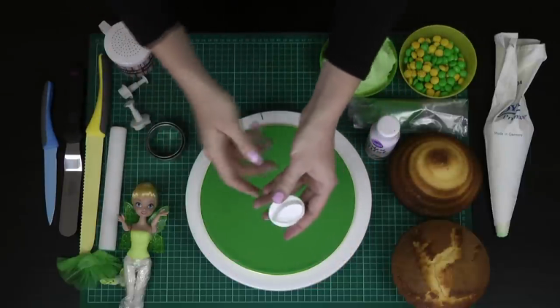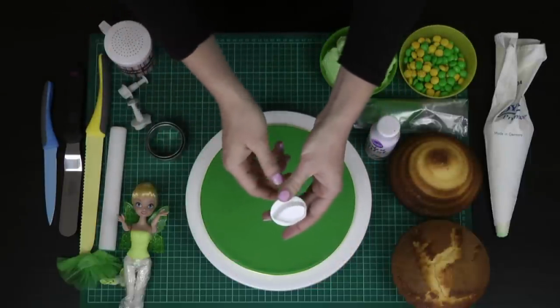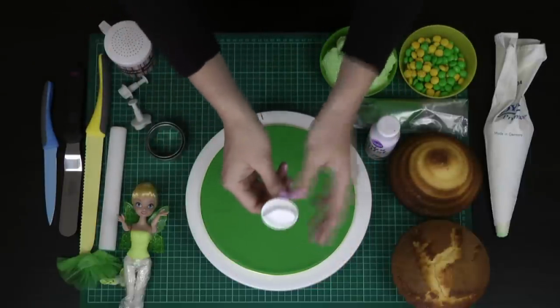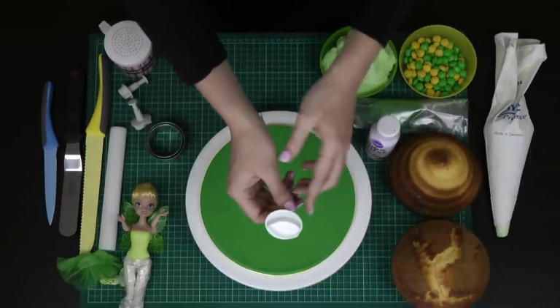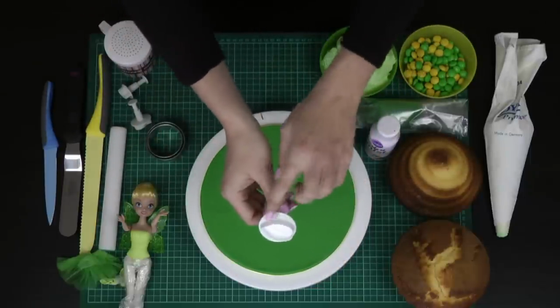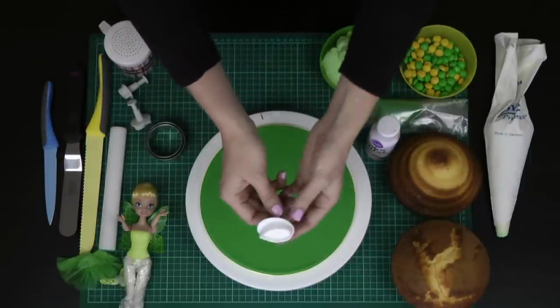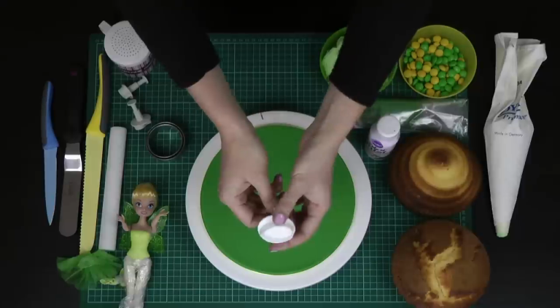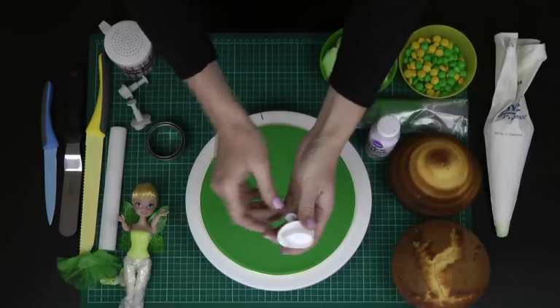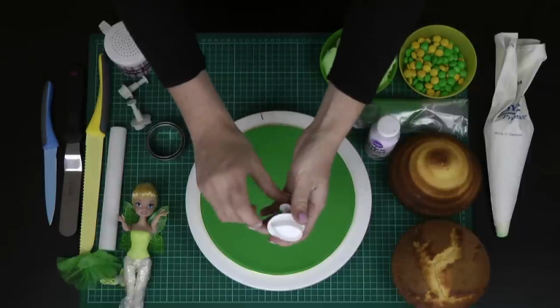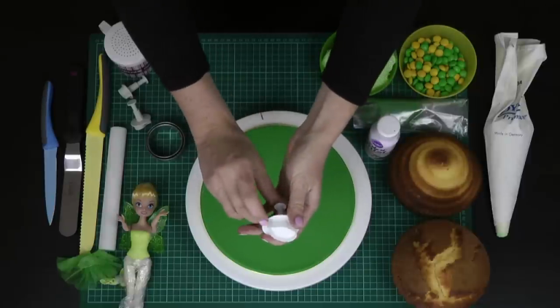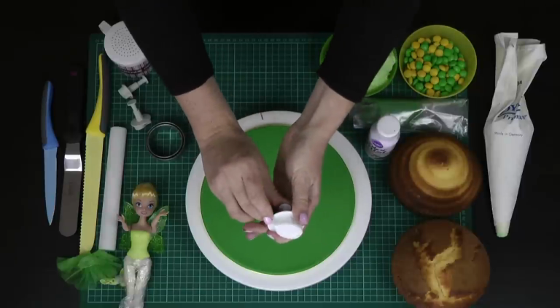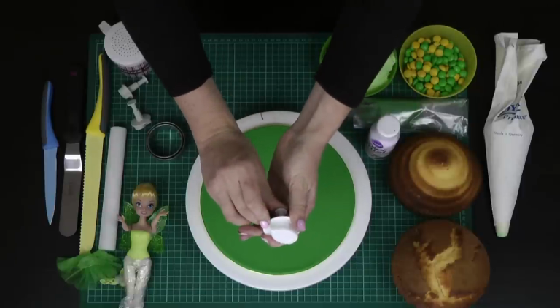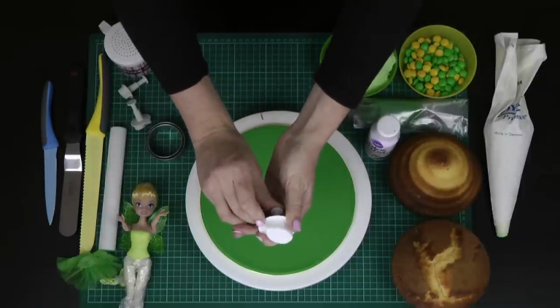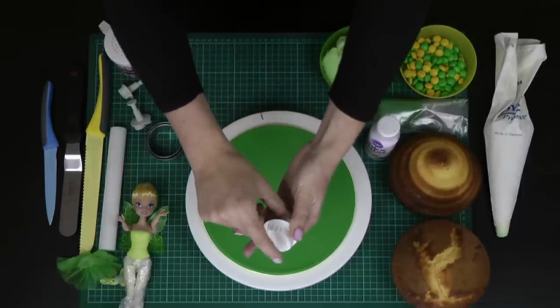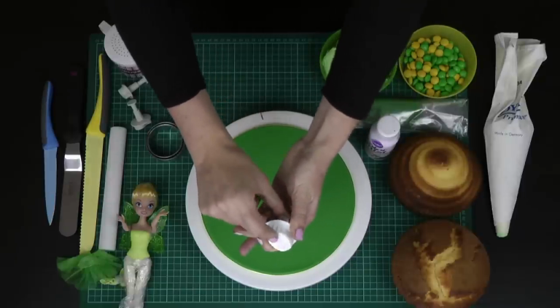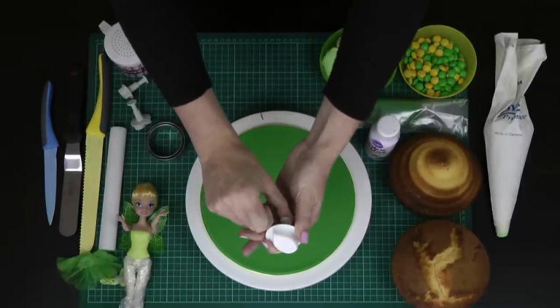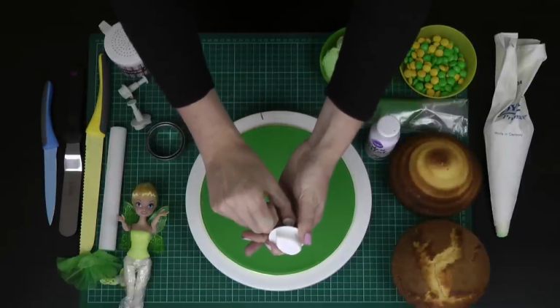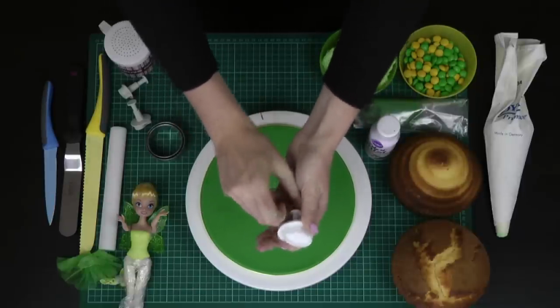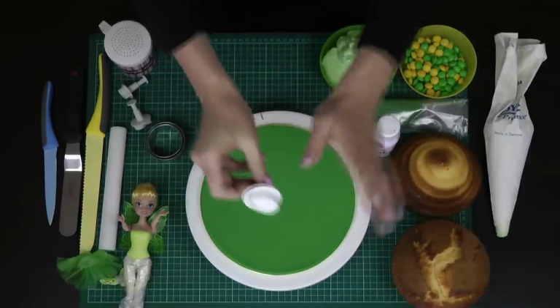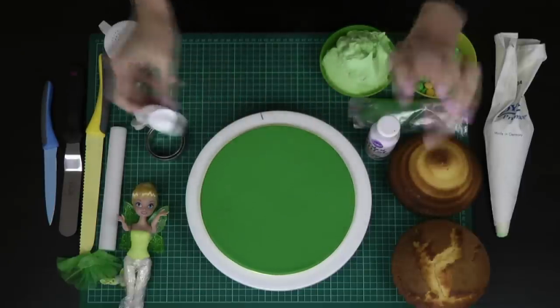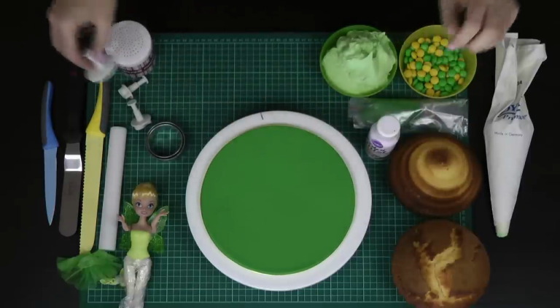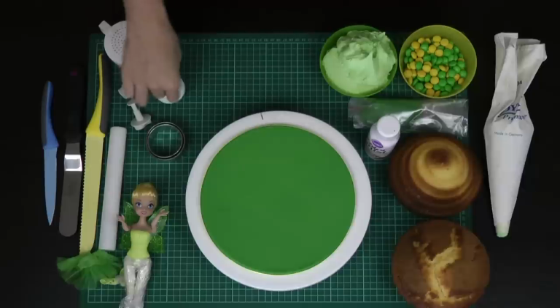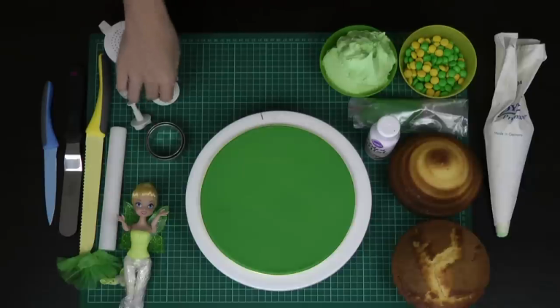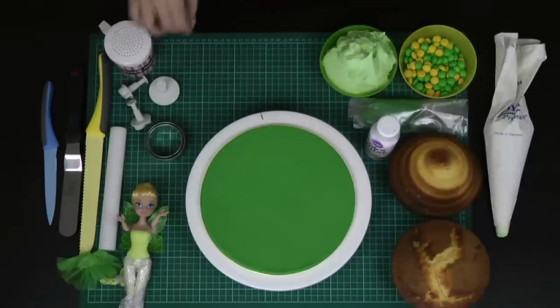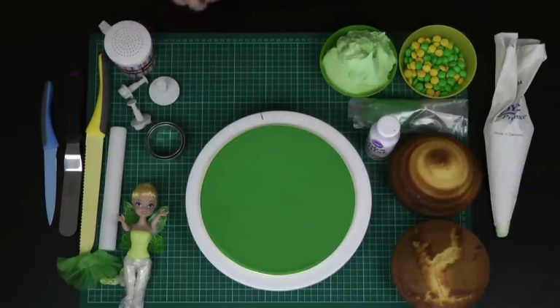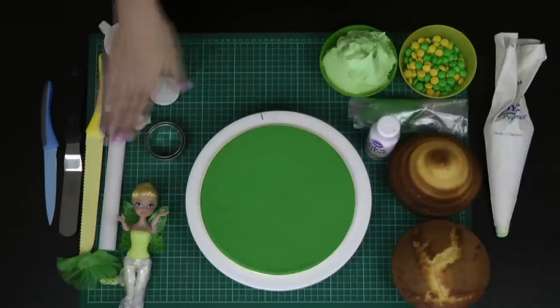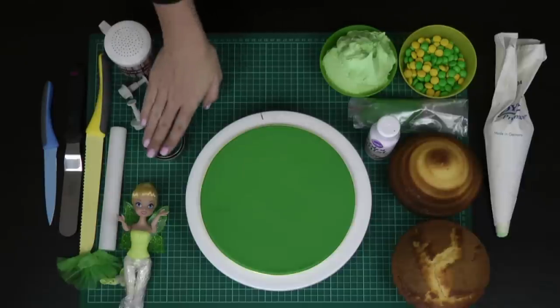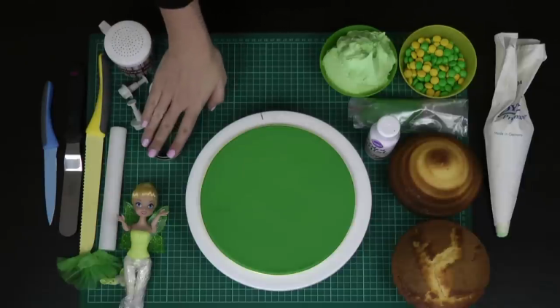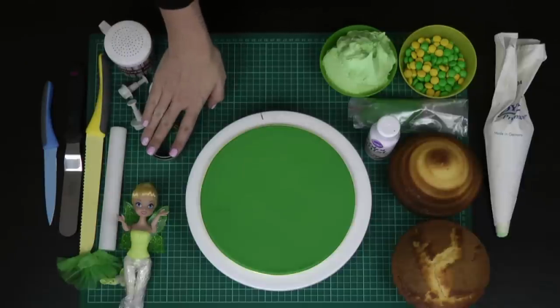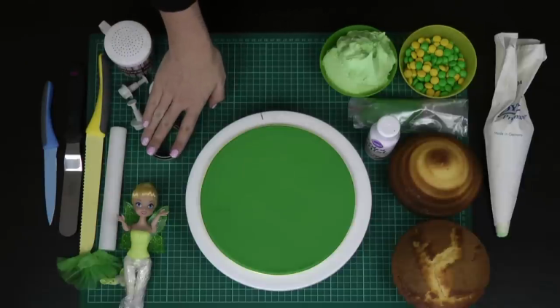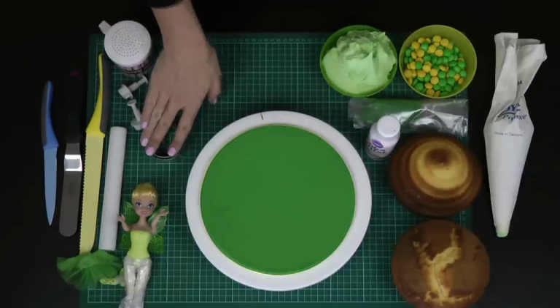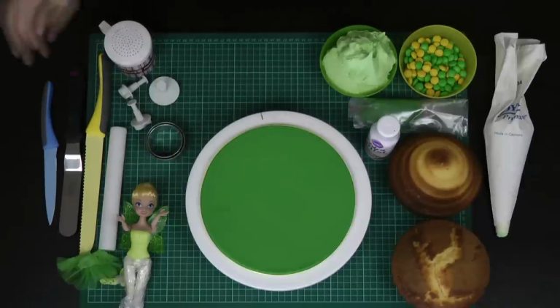A fondant roller or a regular rolling pin will do. I've got some plunge cutters — you don't have to have them, but I picked these up on eBay for about $3 to $5 a set posted from China. They cut out the shape of the leaf and when you plunge them they imprint all of the veining, making your life as a decorator so much easier. You don't need them for this tutorial but they will make it a lot faster. I'll also be showing you how to make leaves using circle cutters.